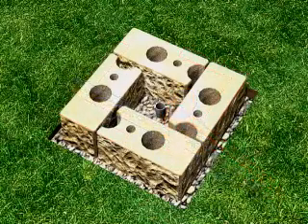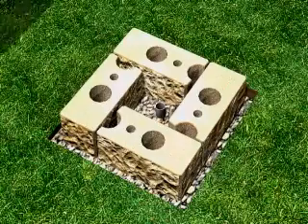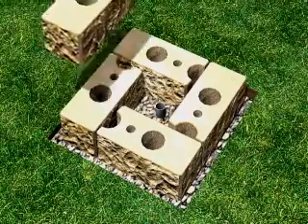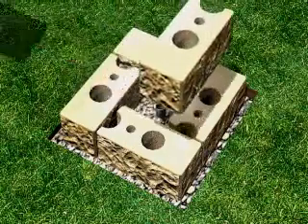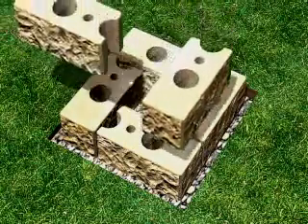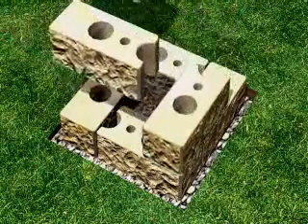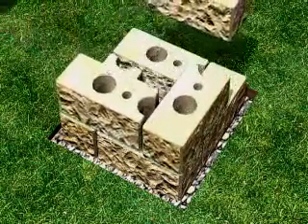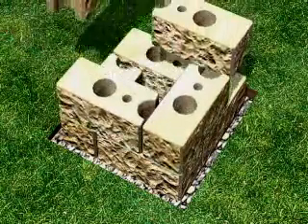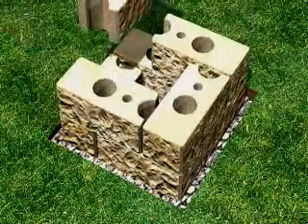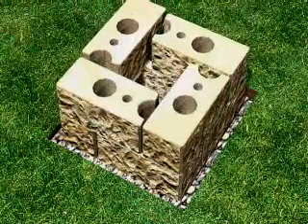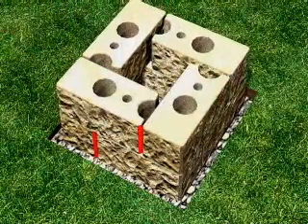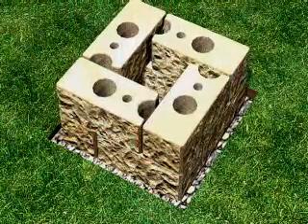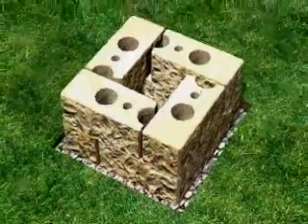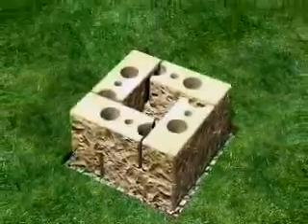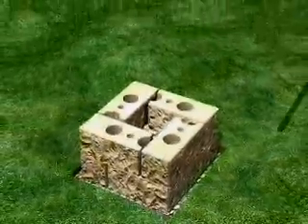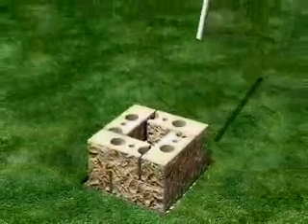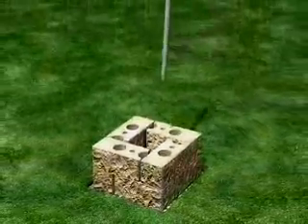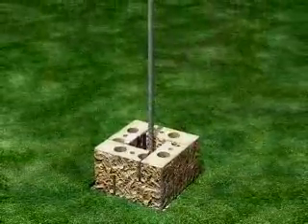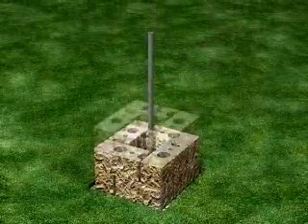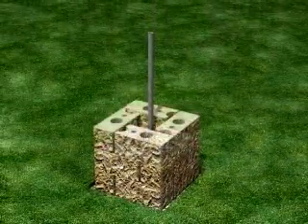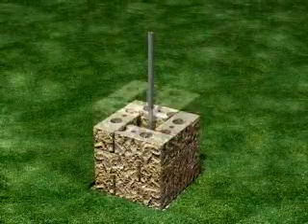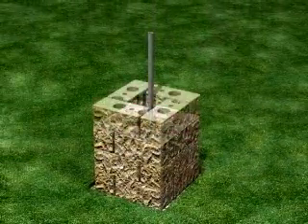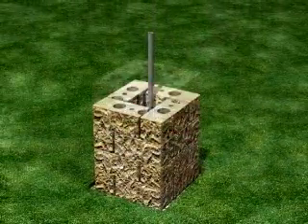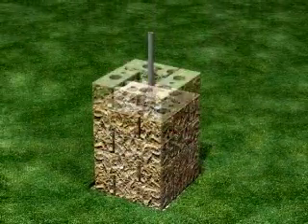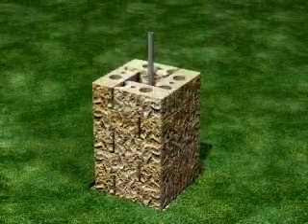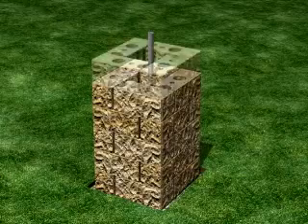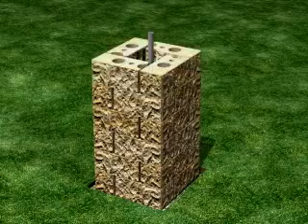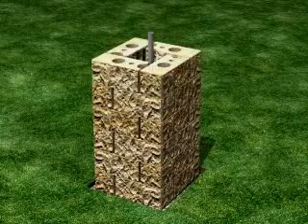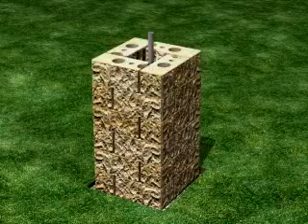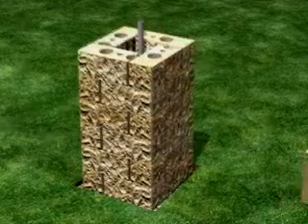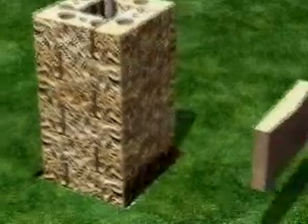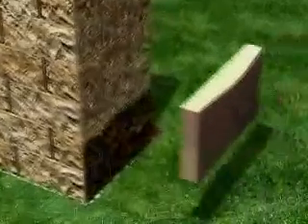Place the second course of blocks by alternating the pattern to offset the vertical seams. Complete the conduit and continue stacking courses to the desired height. Now you're ready for post caps.